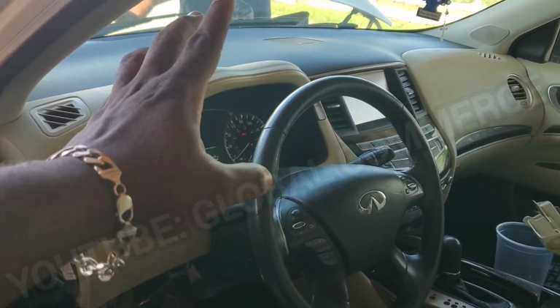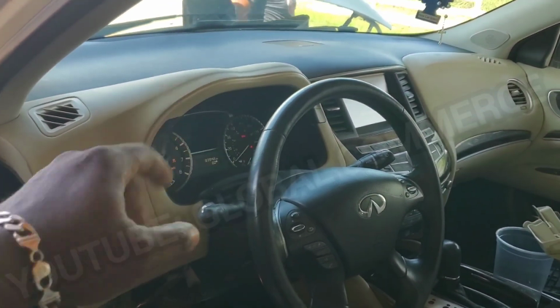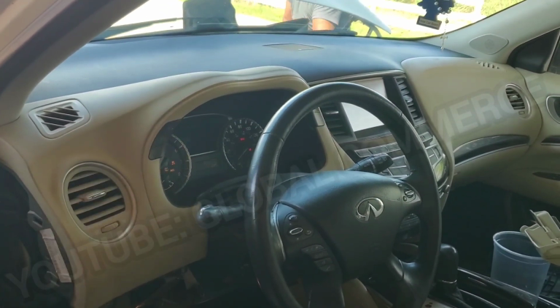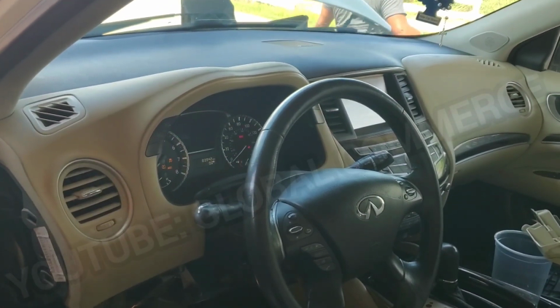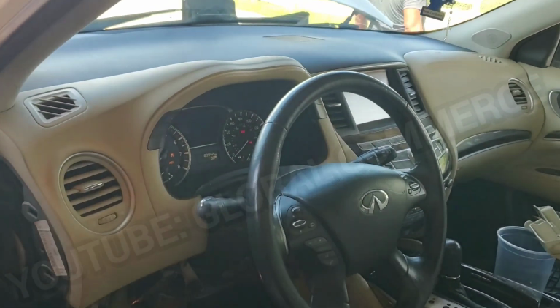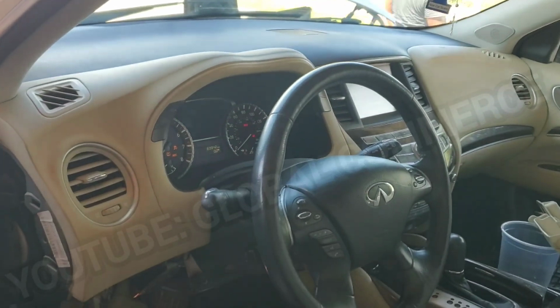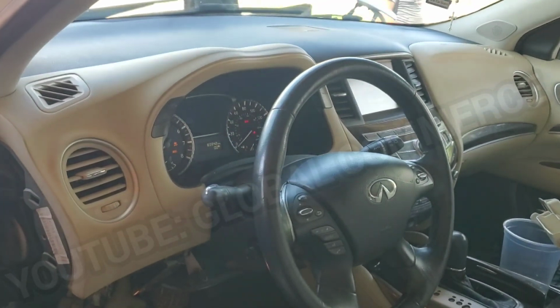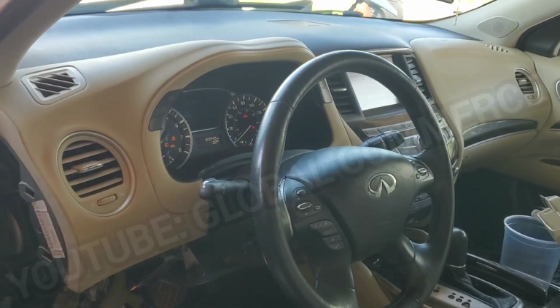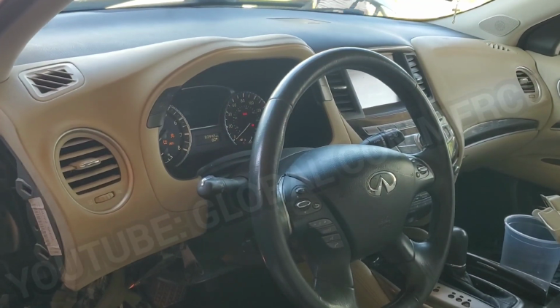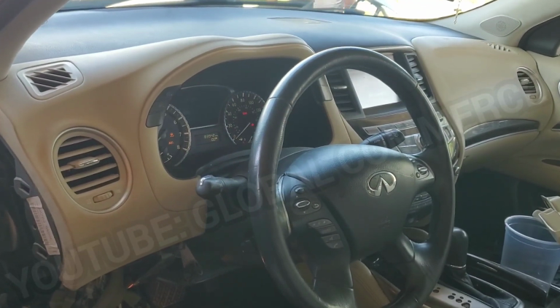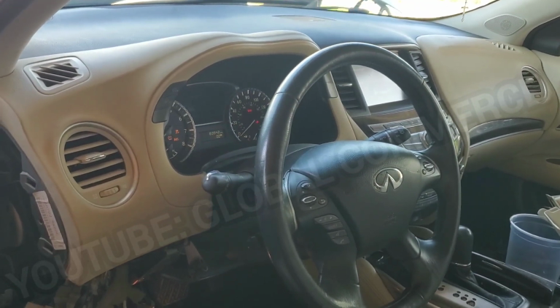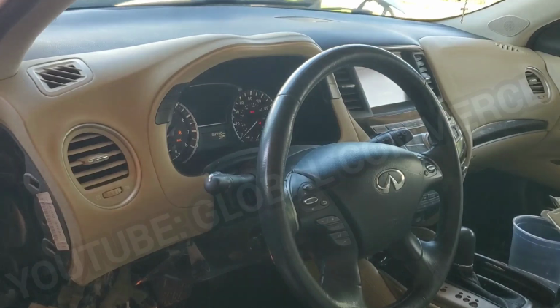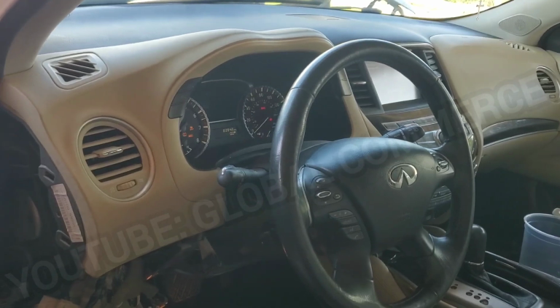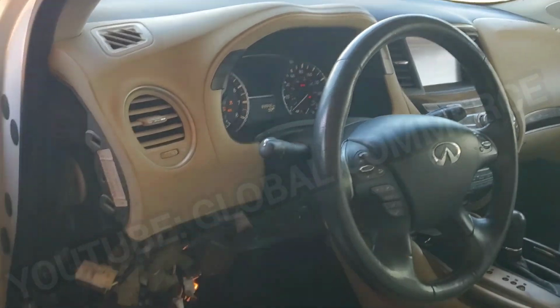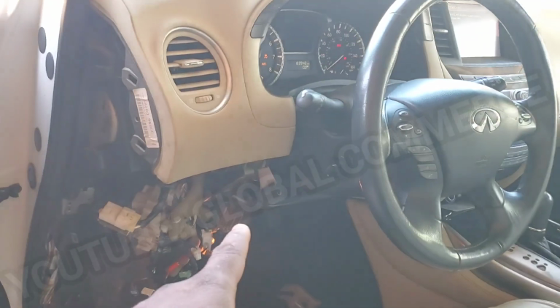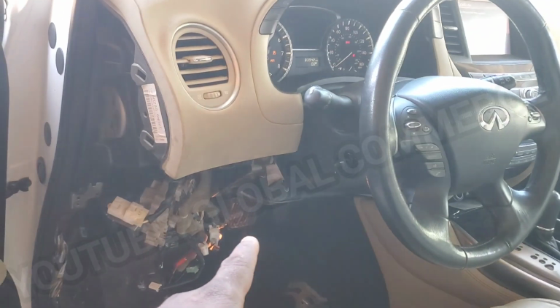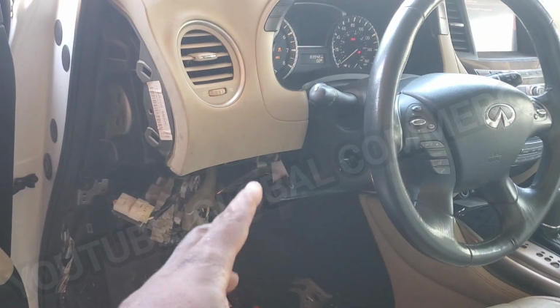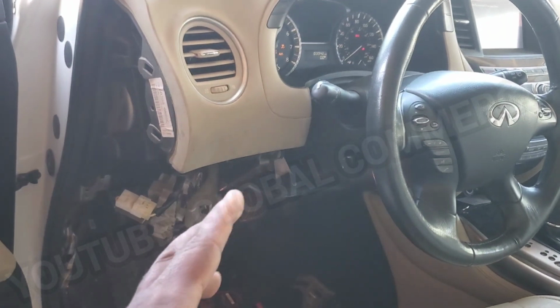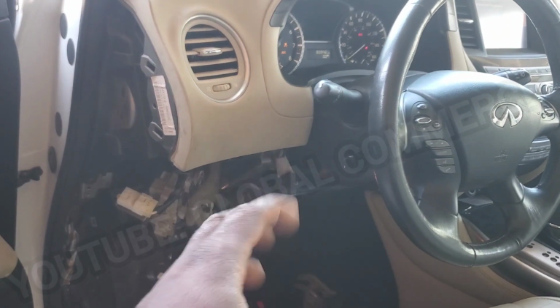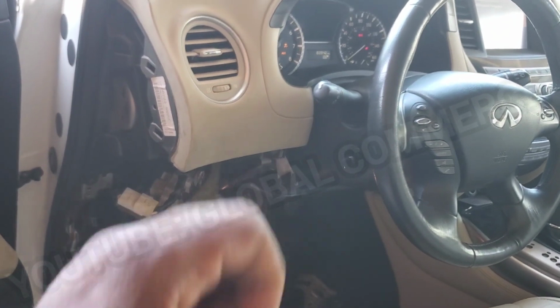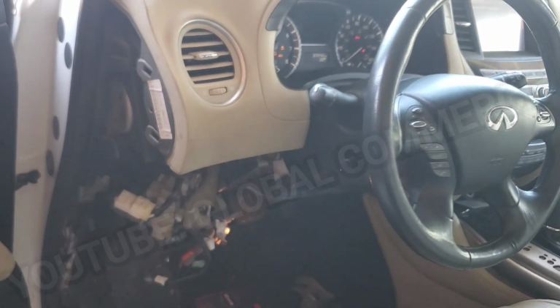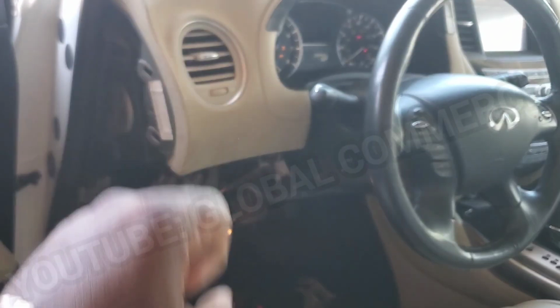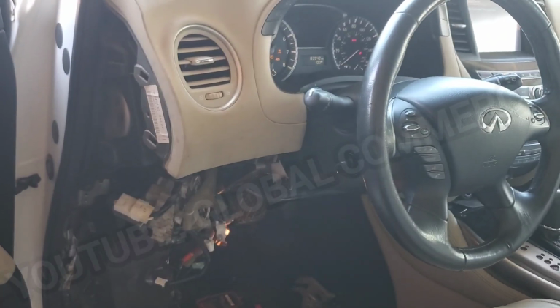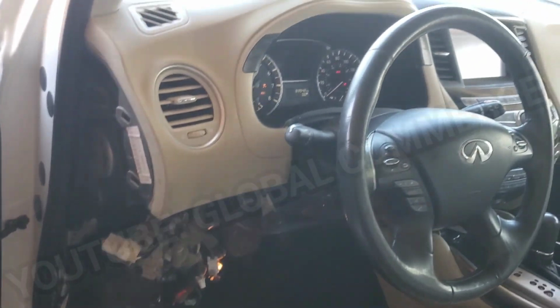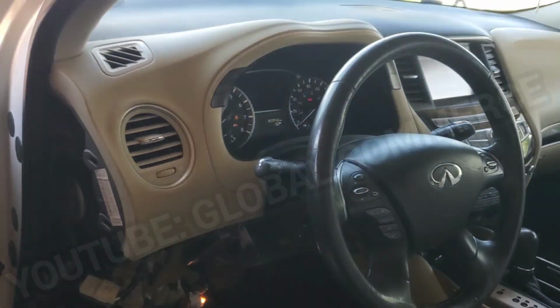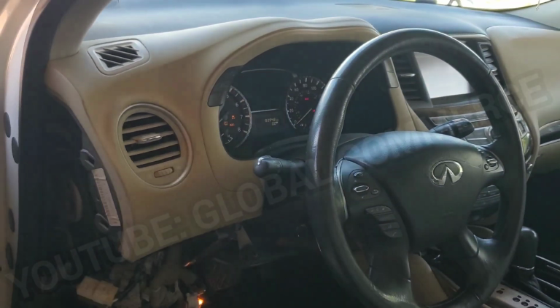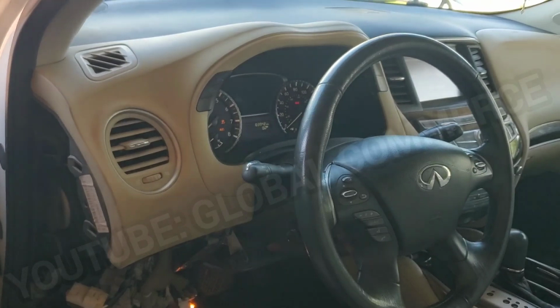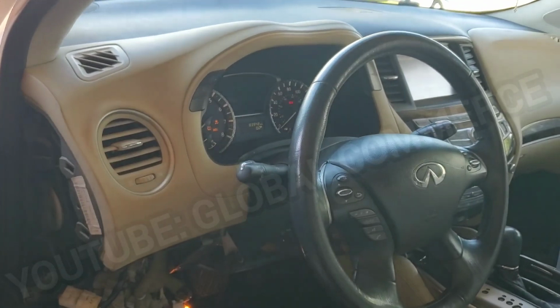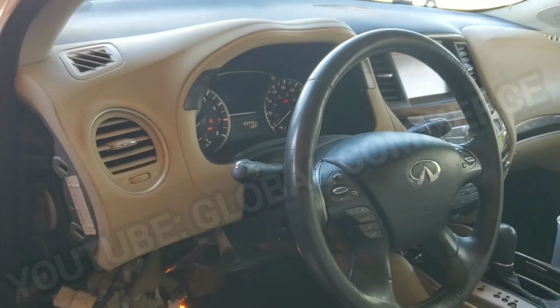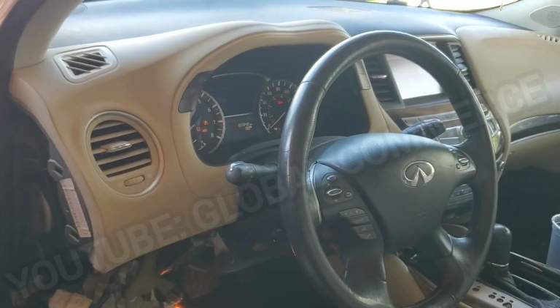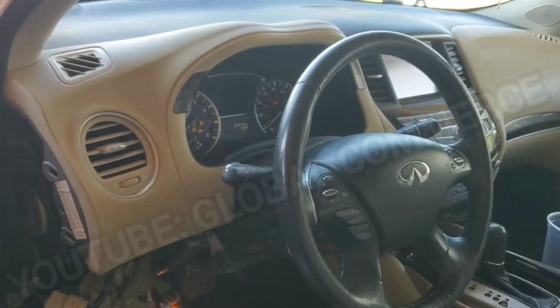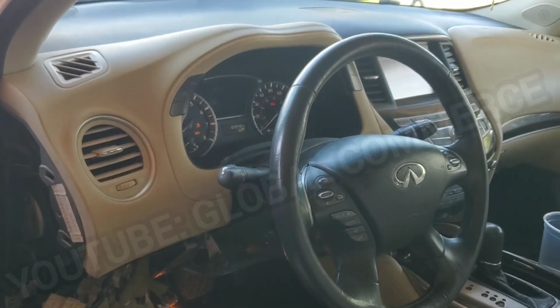2015 Infiniti QX60. The problem with this — customer called out, said possibly a rat was under here, a dog jumped in to chase it, they broke some cables possibly. He had it fixed but the car would not start.